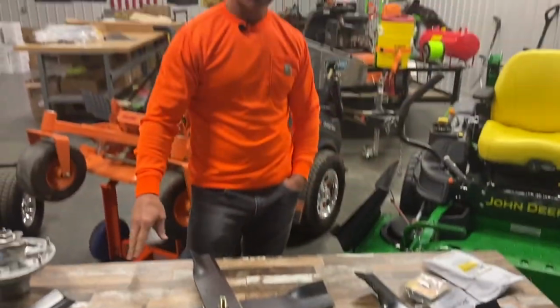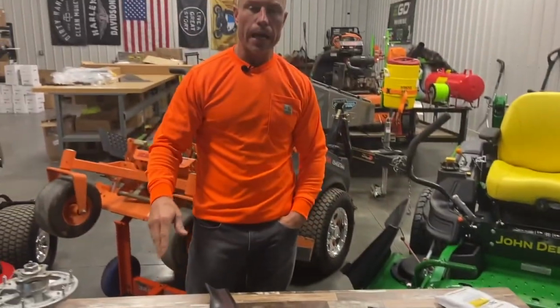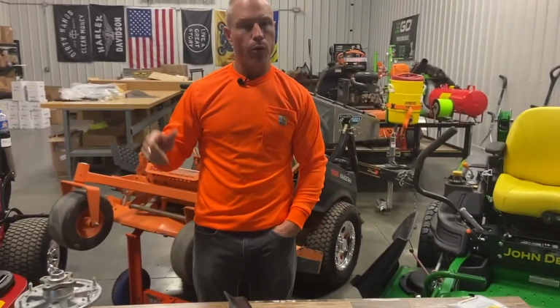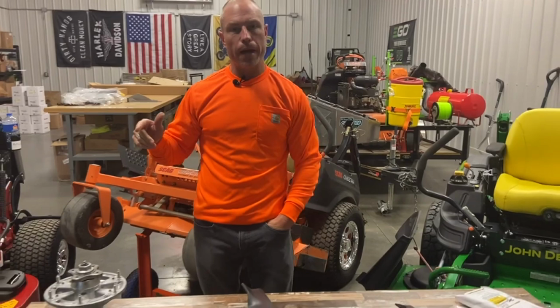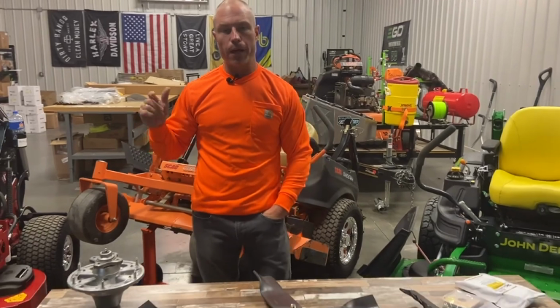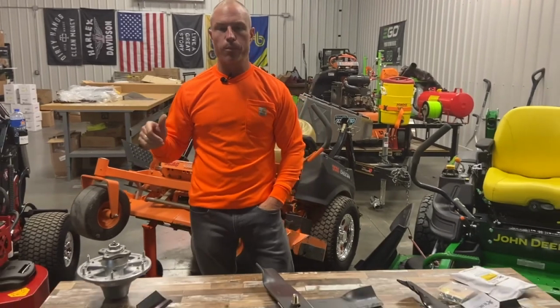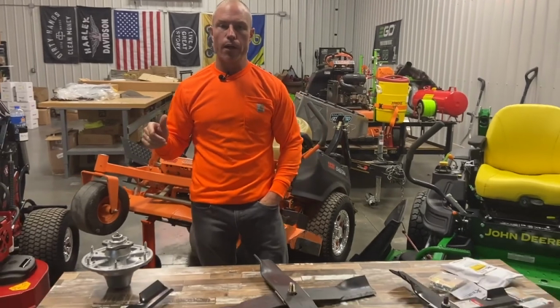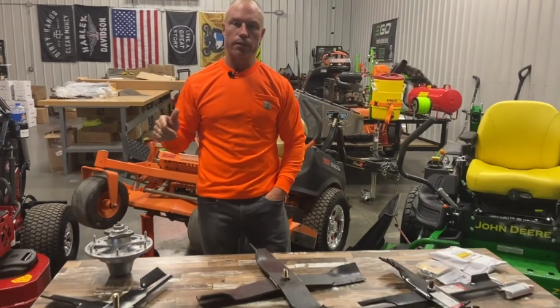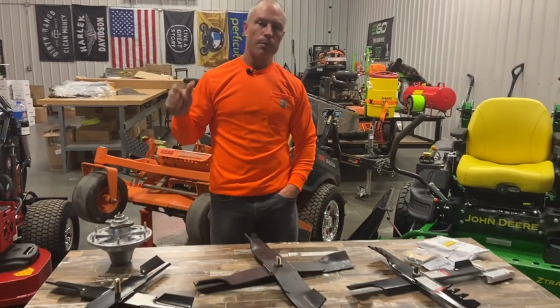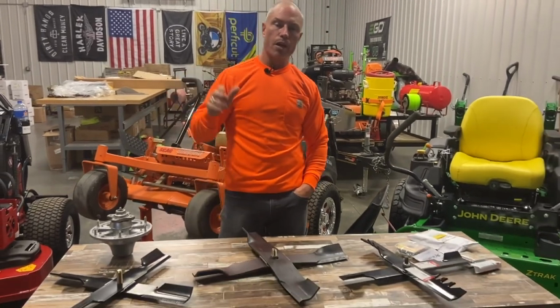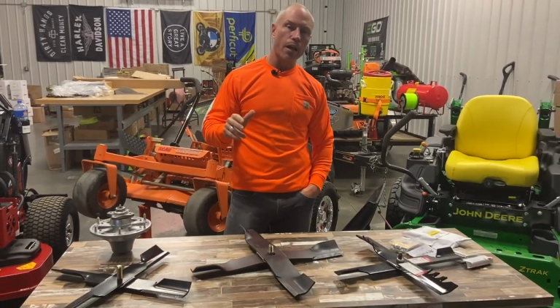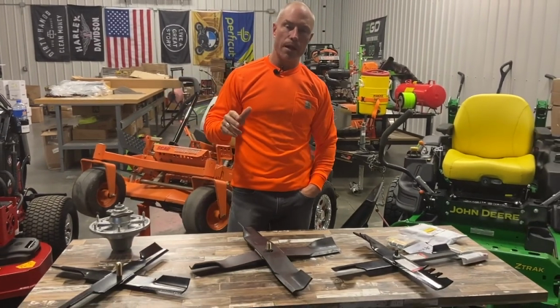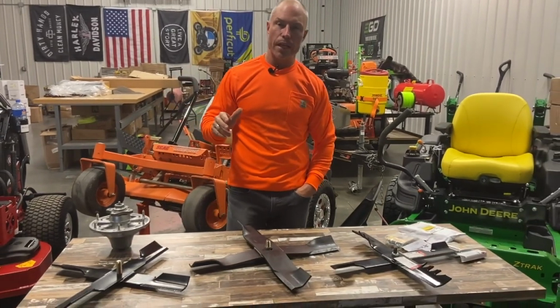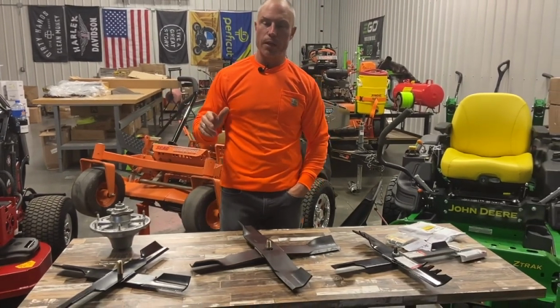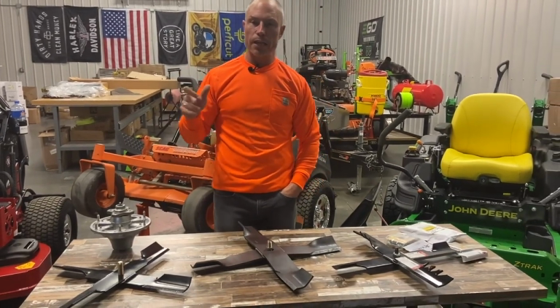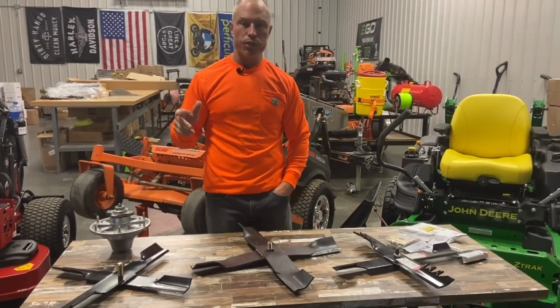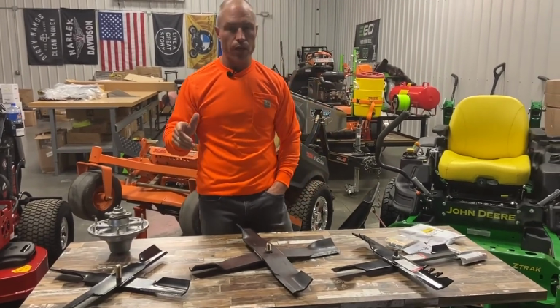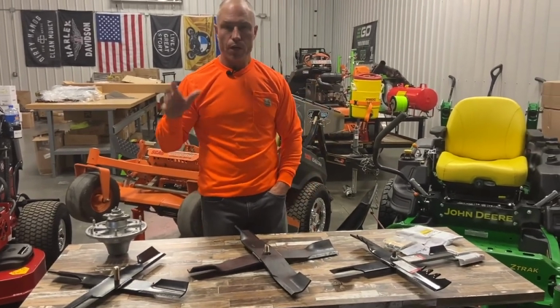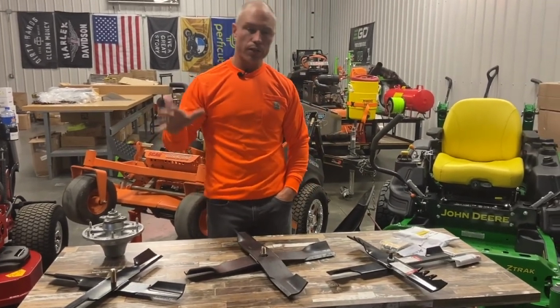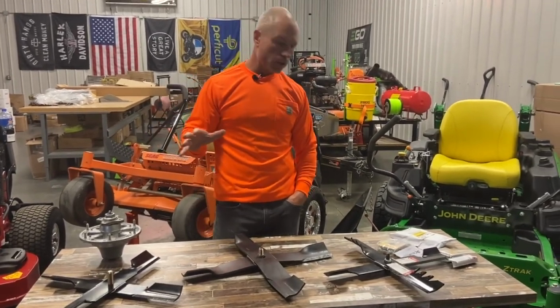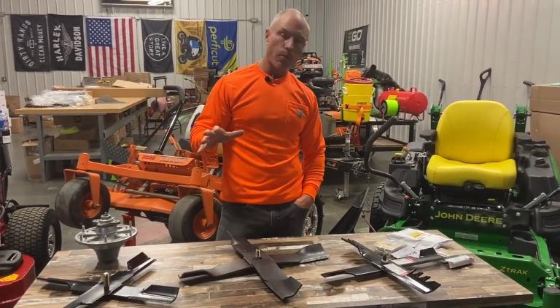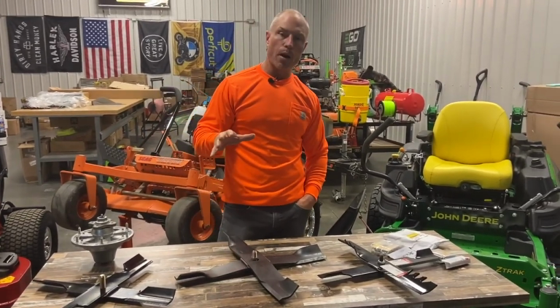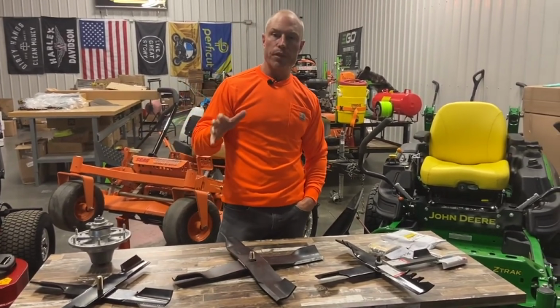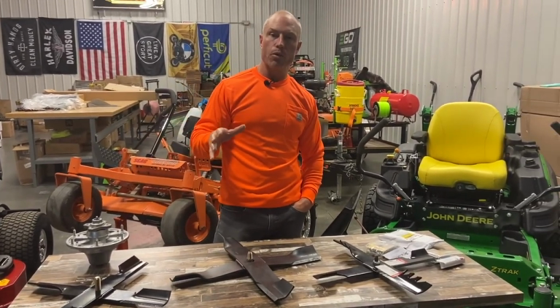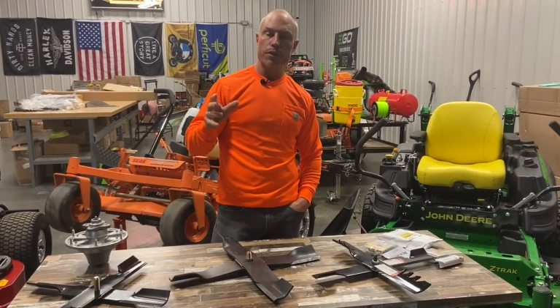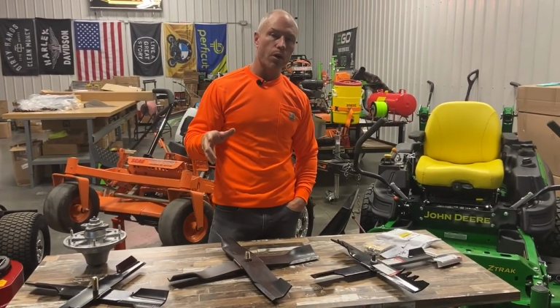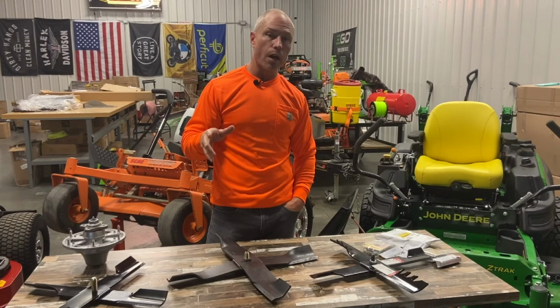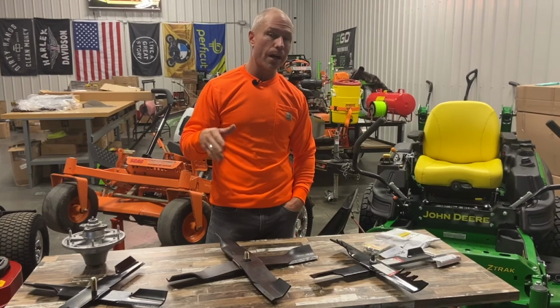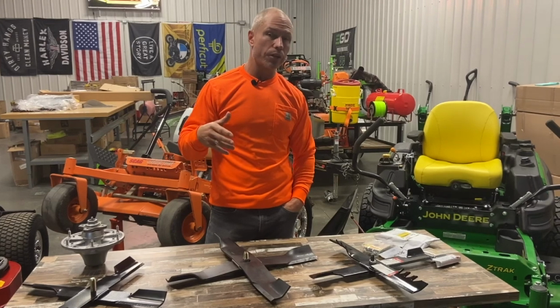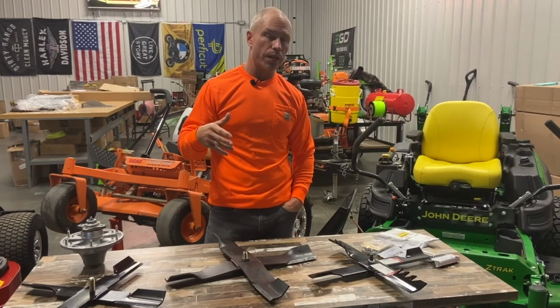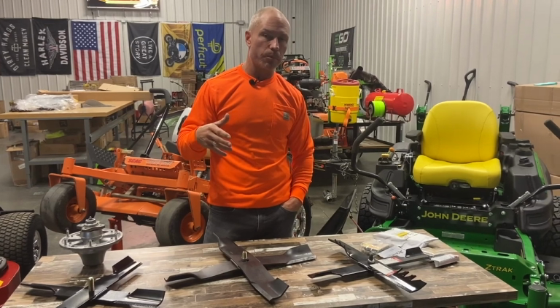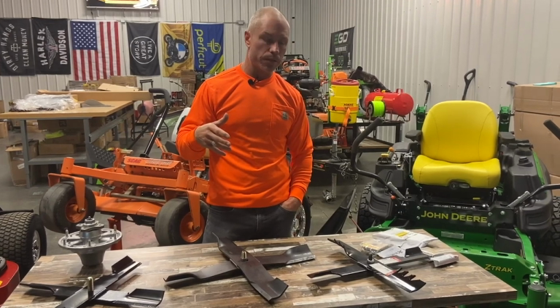Hey guys, Cory Ballard, Ballard Products. I've been talking a lot about the X-Blades last year. I'm going to talk a little bit more about what they do, what they work on, and how they're going to change your business.